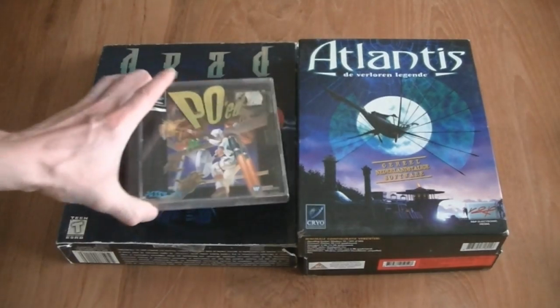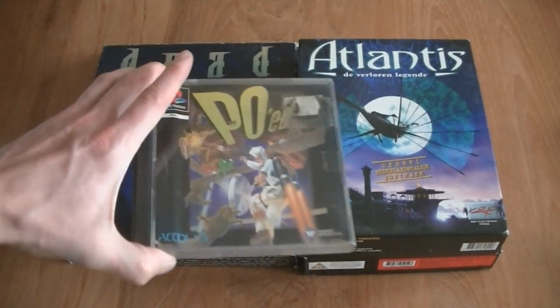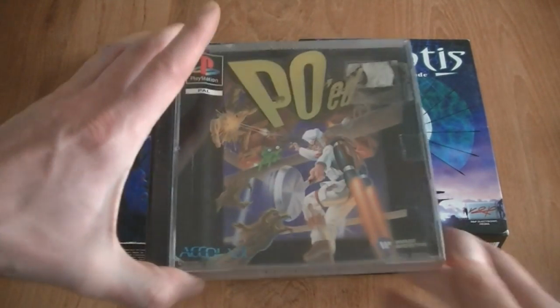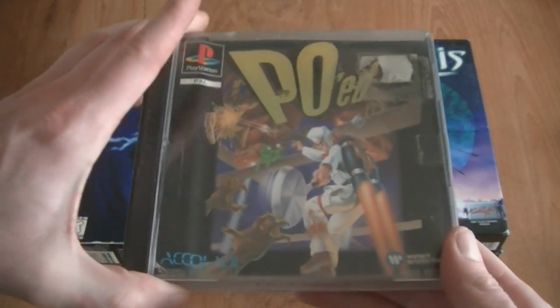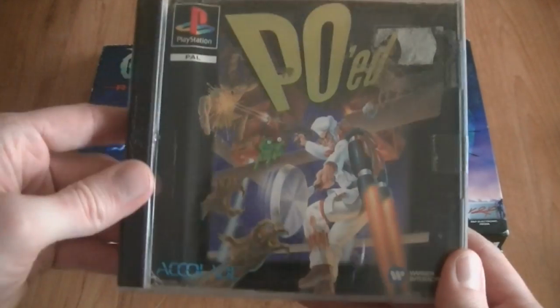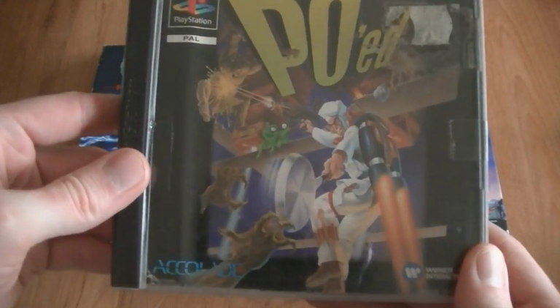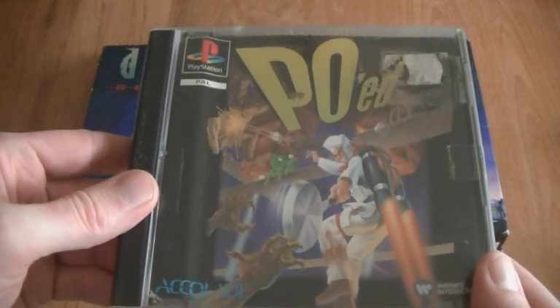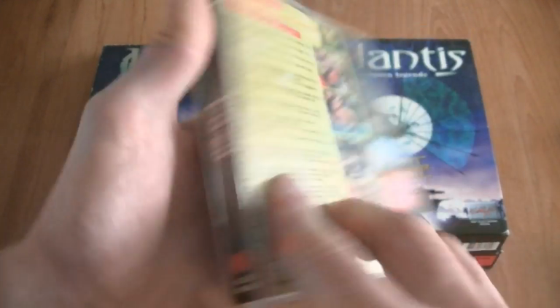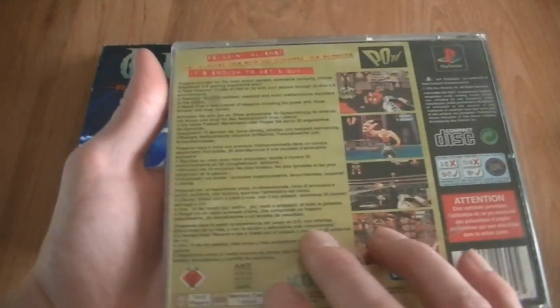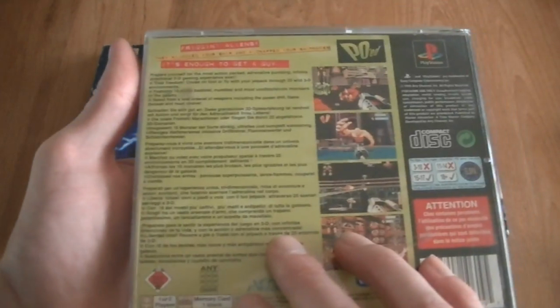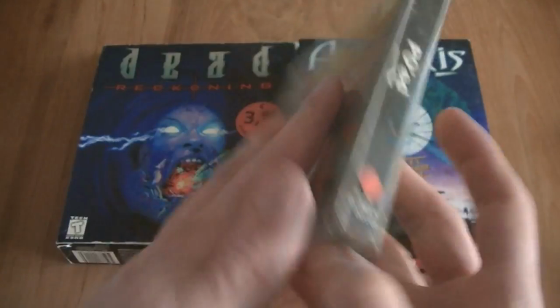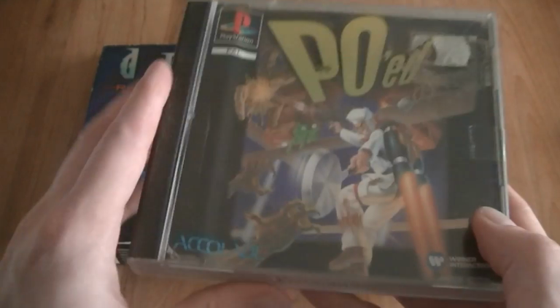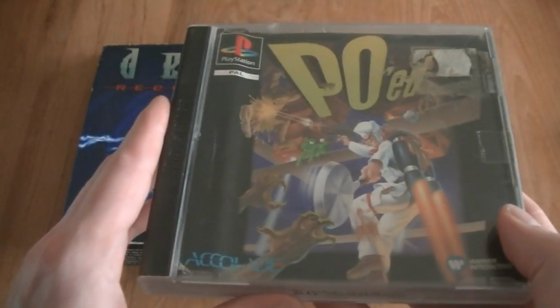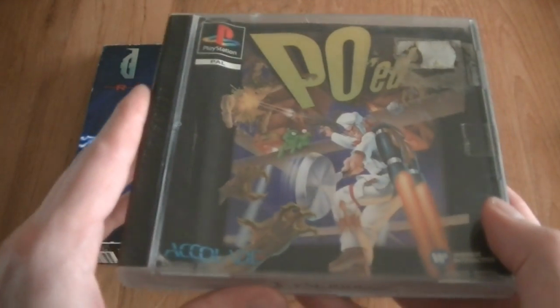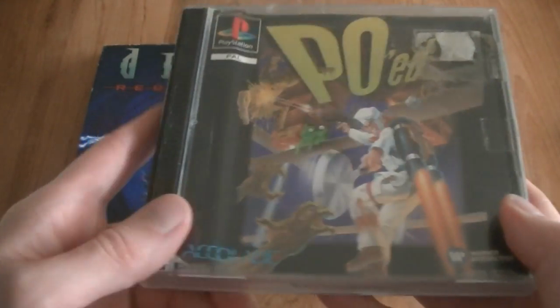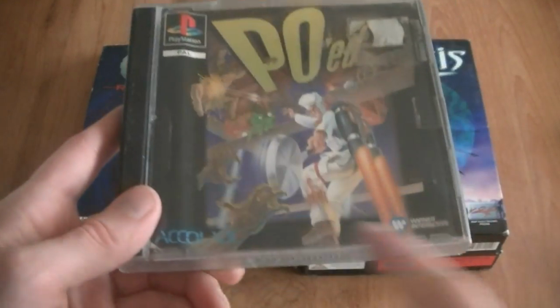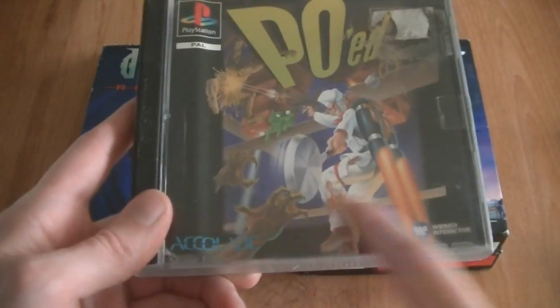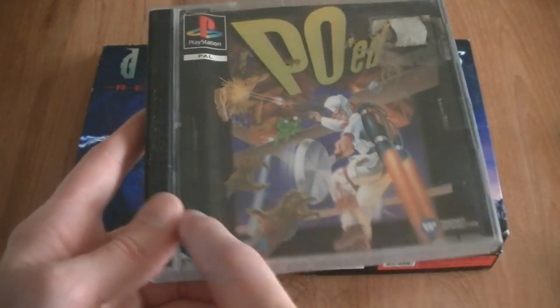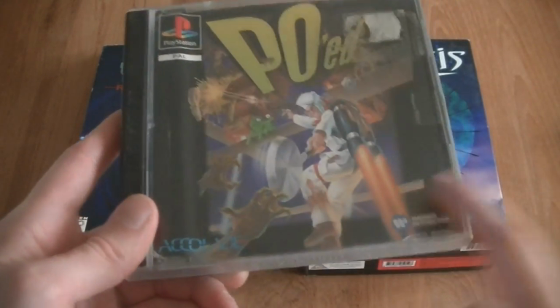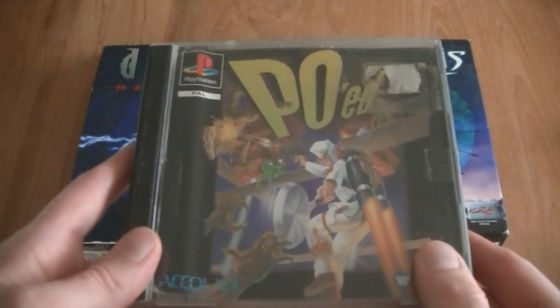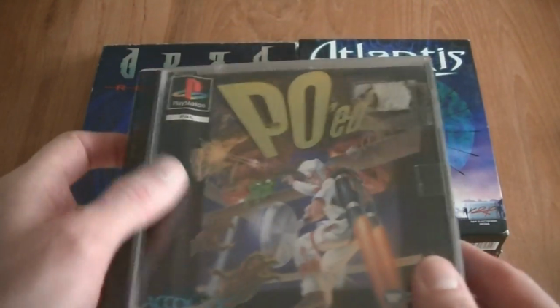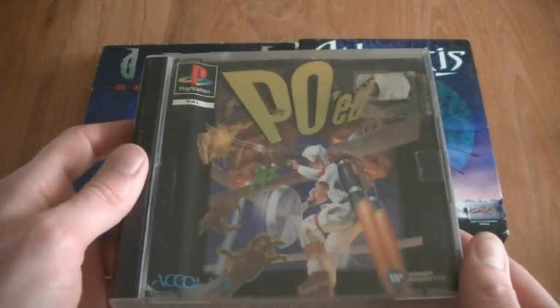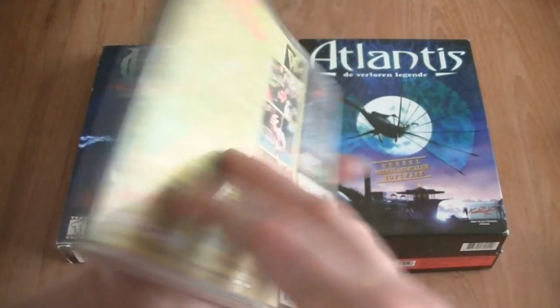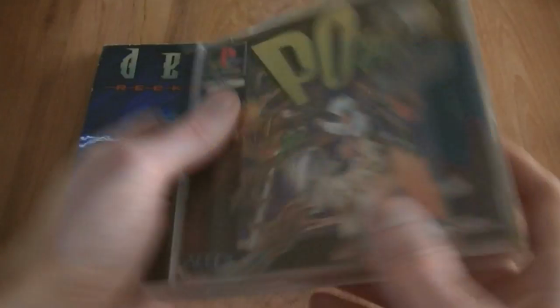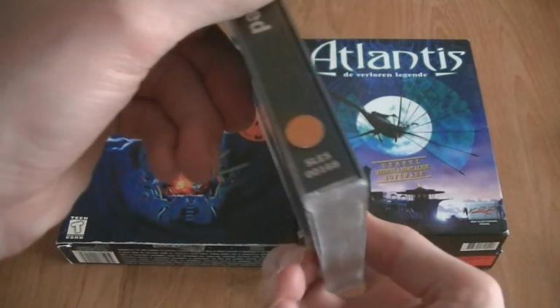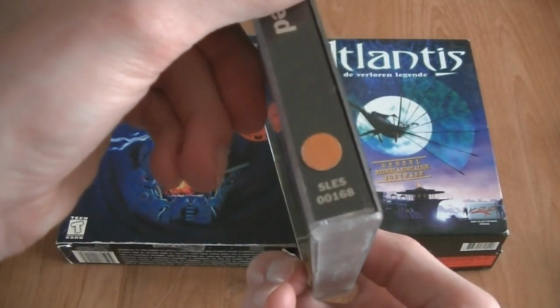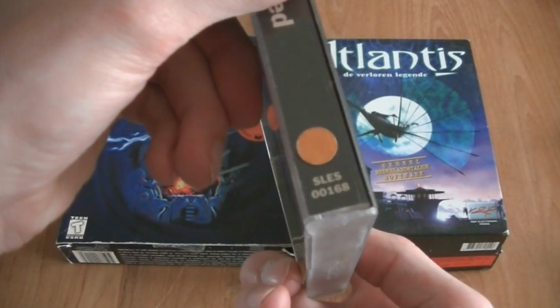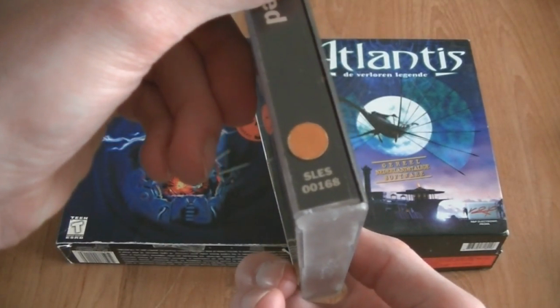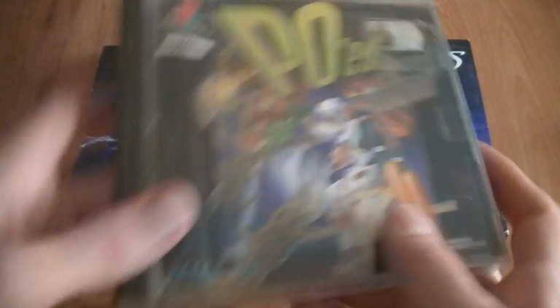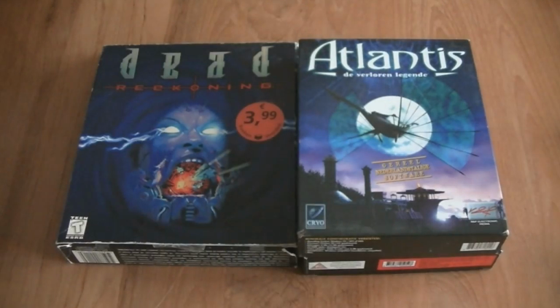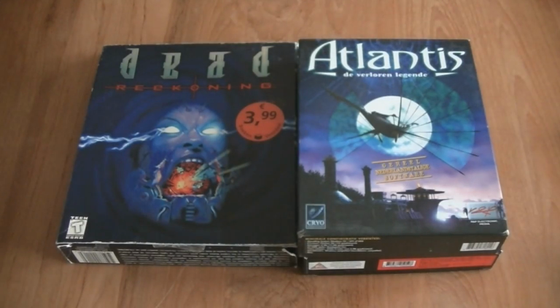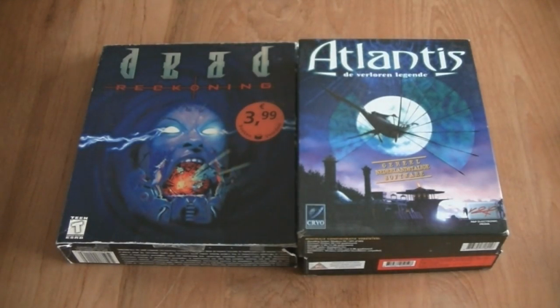Then P.O.E.D. — an obscure PlayStation 1 game. Really early title, as you can see — no PlayStation bar here at the bottom. Let's see what number it is. It's number 168. So yeah, that's early.